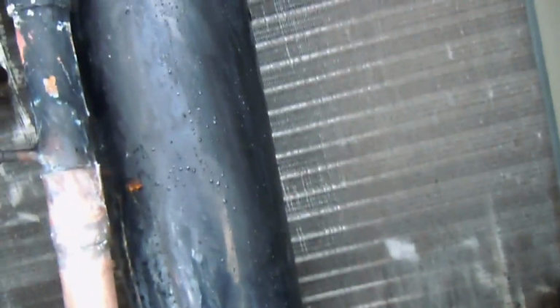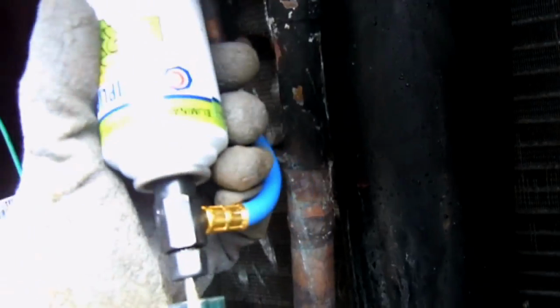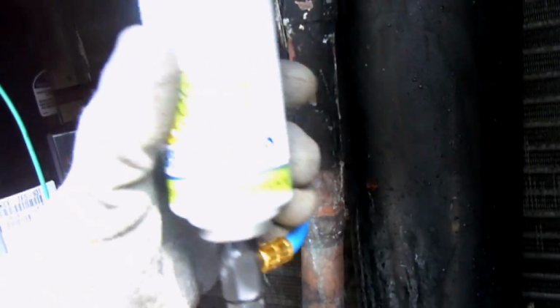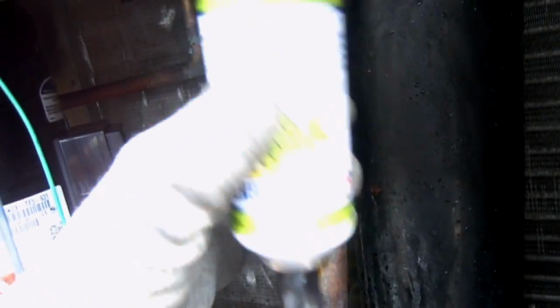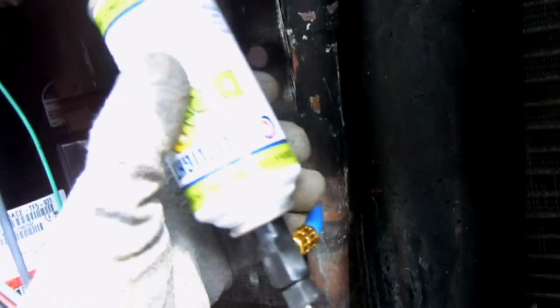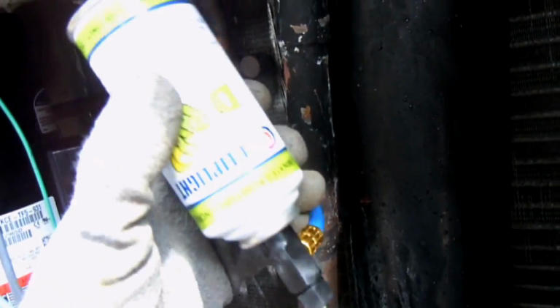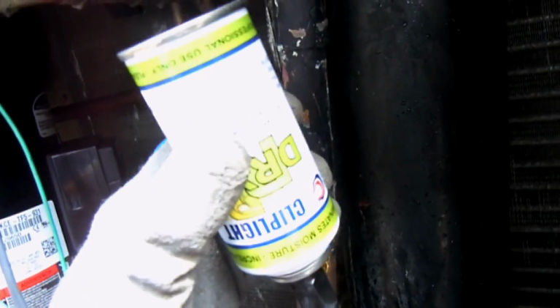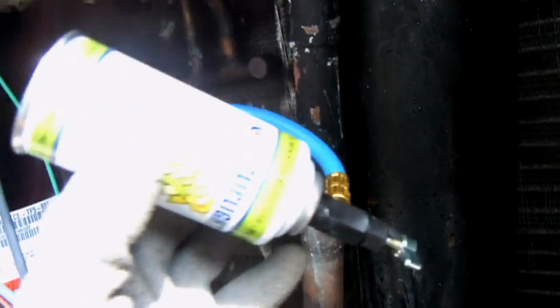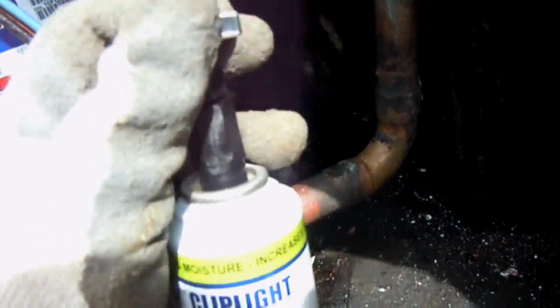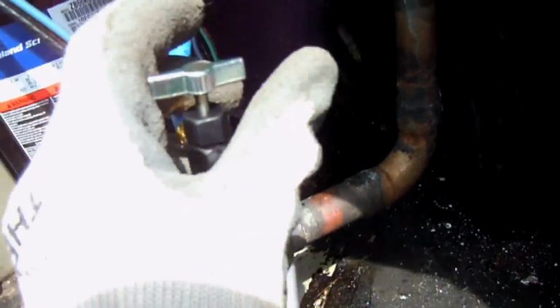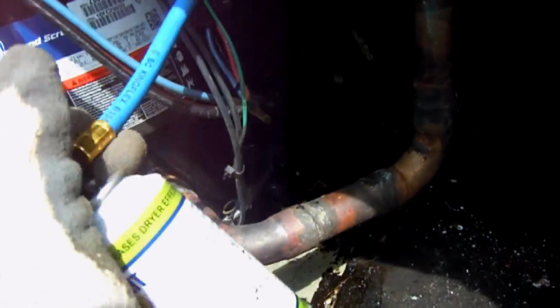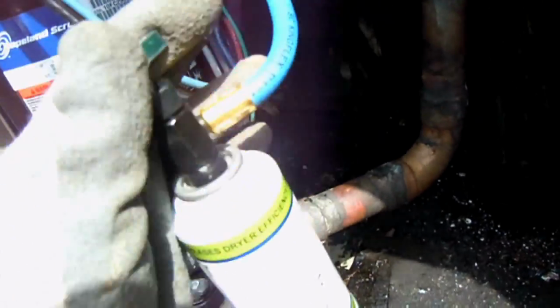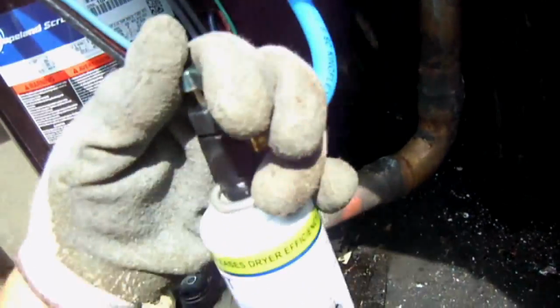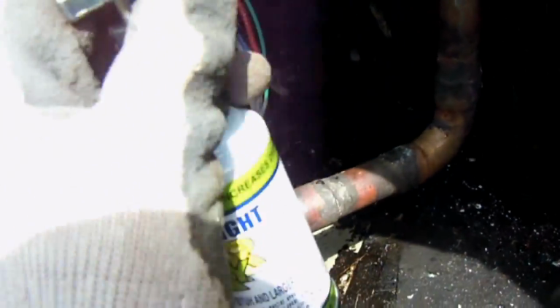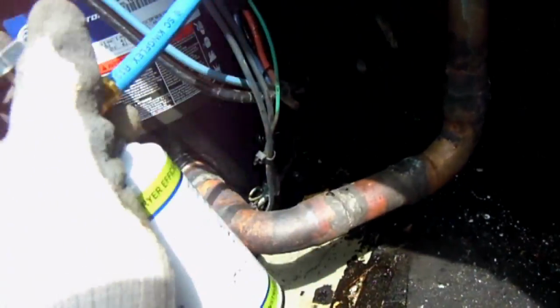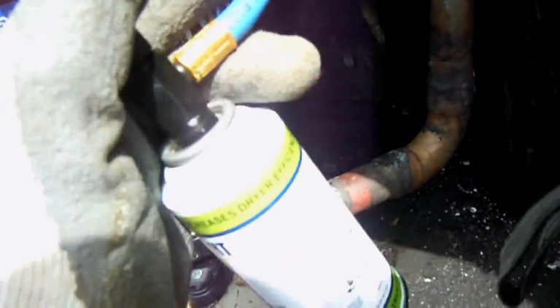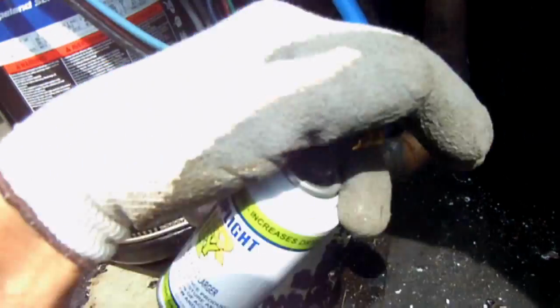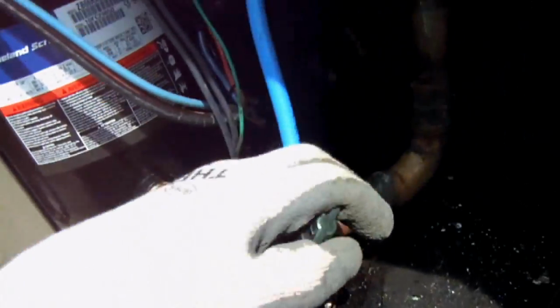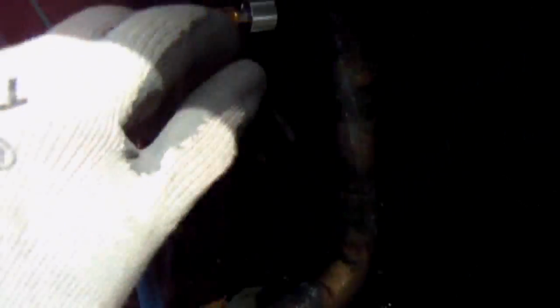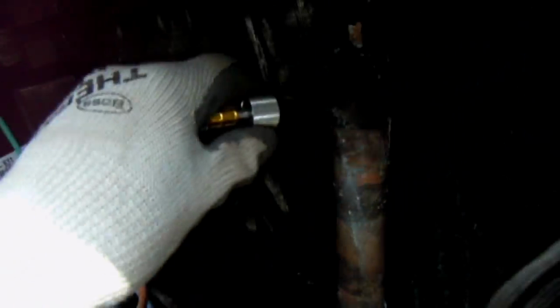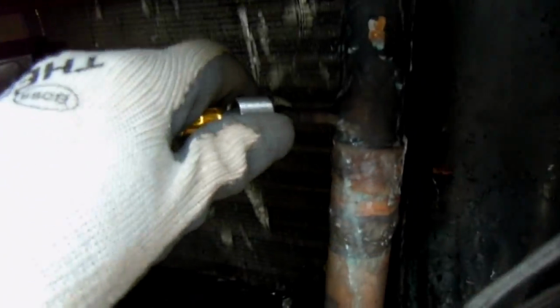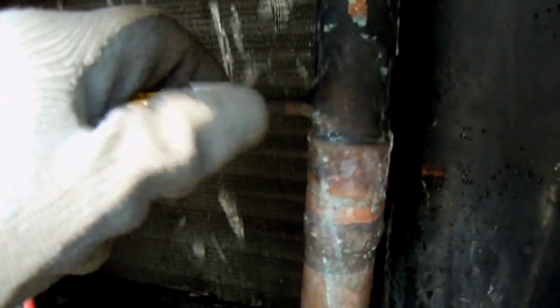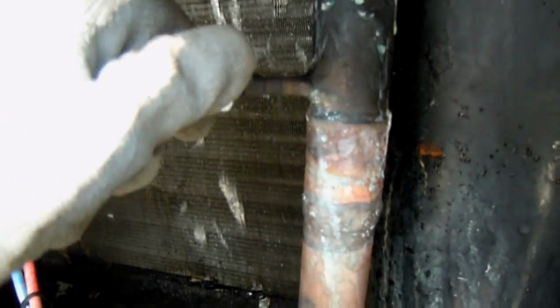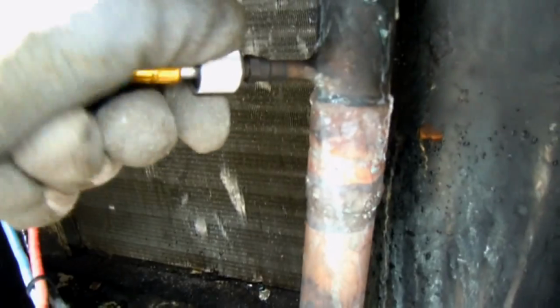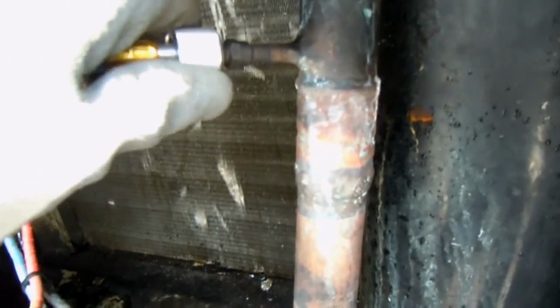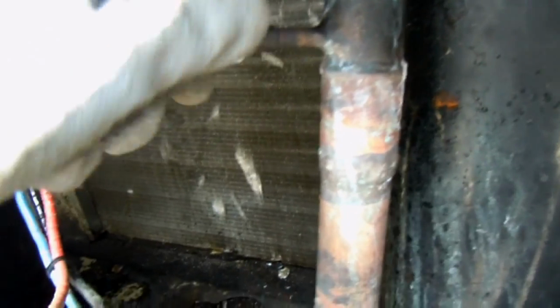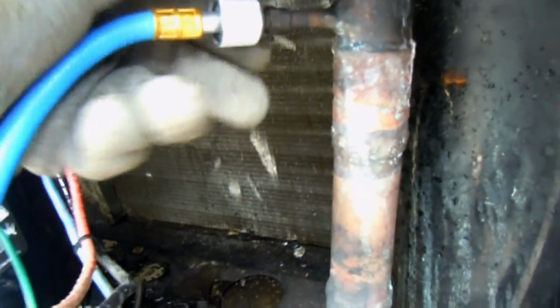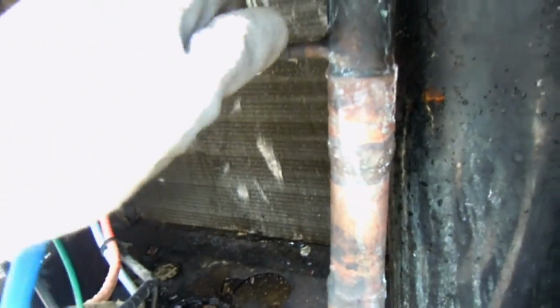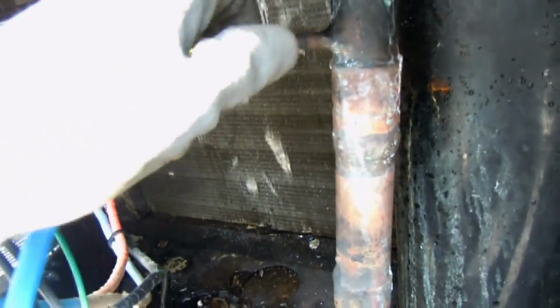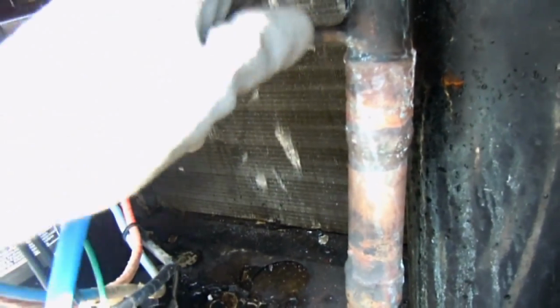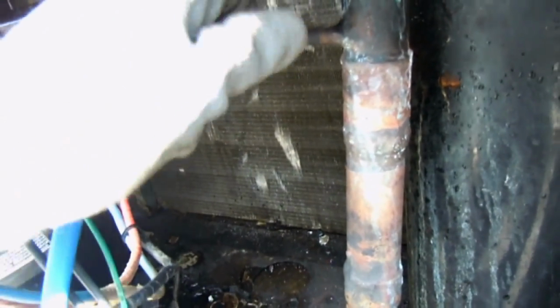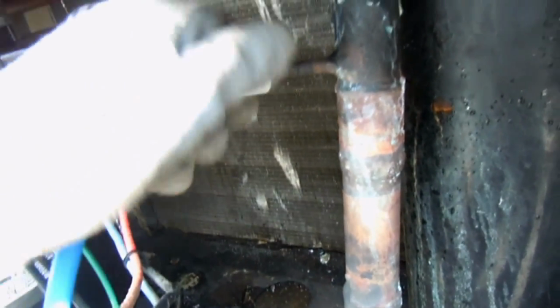Now it's completely empty. Now we can close this piercing valve, and then we can remove the hose from our suction line.